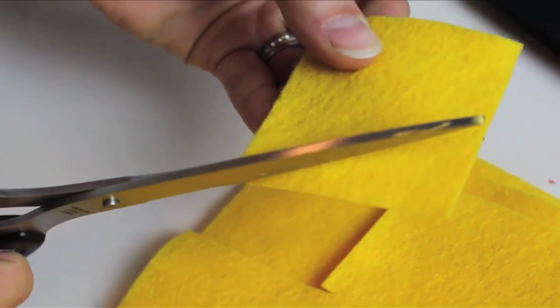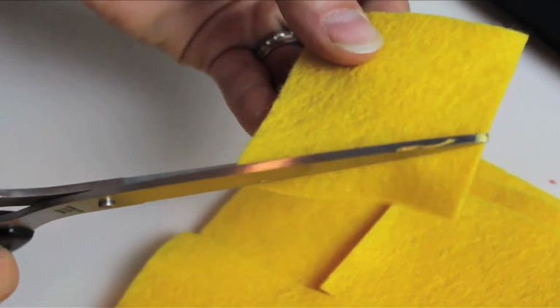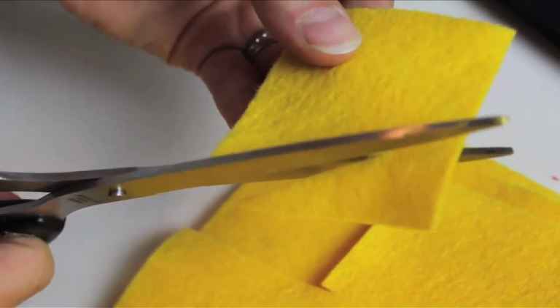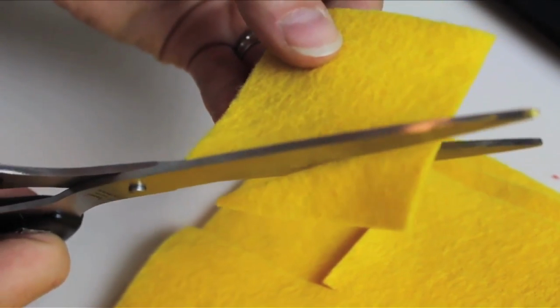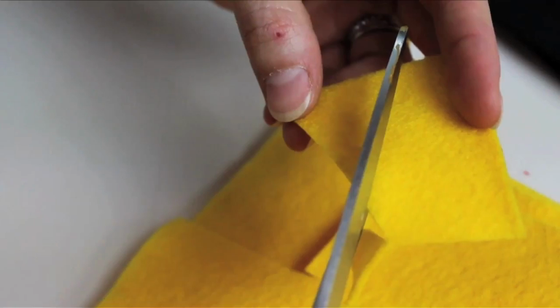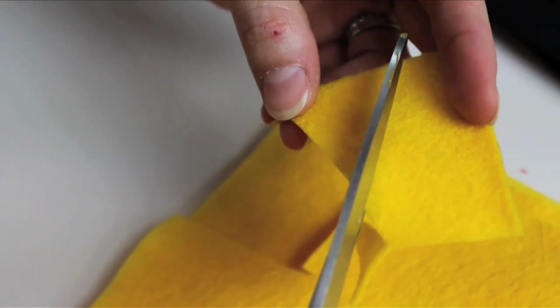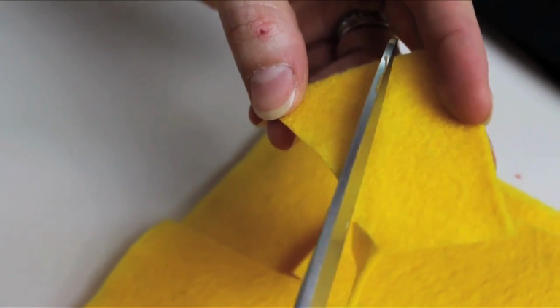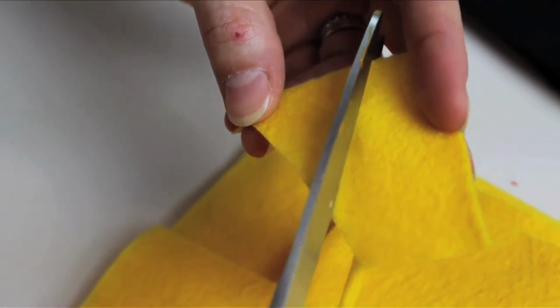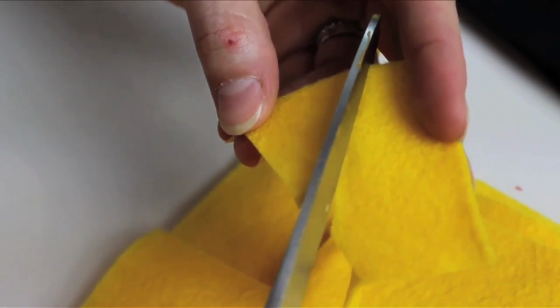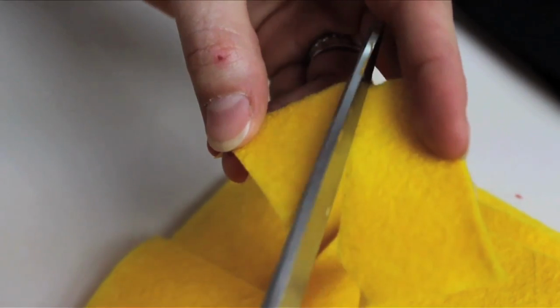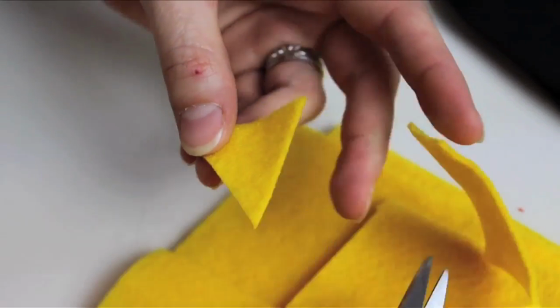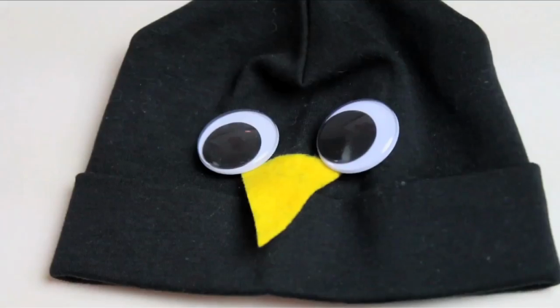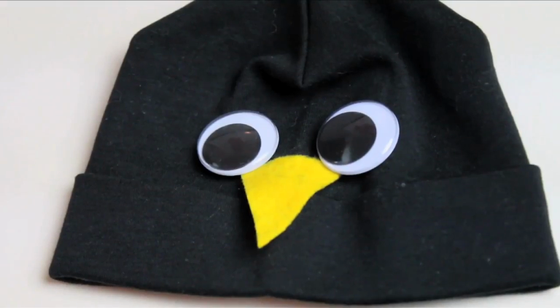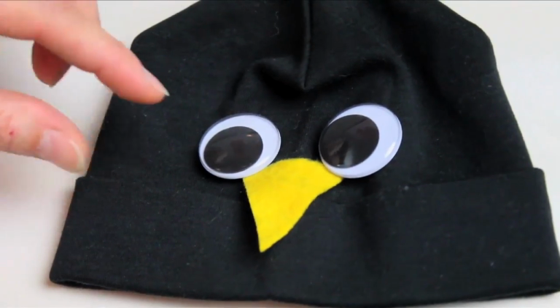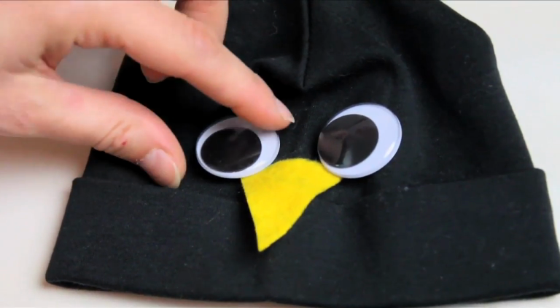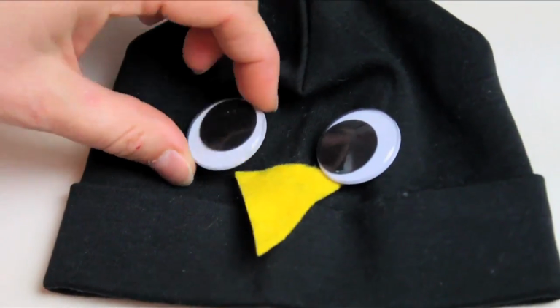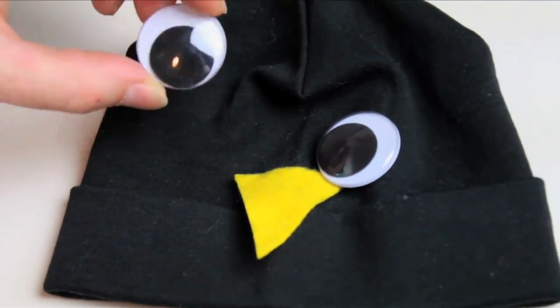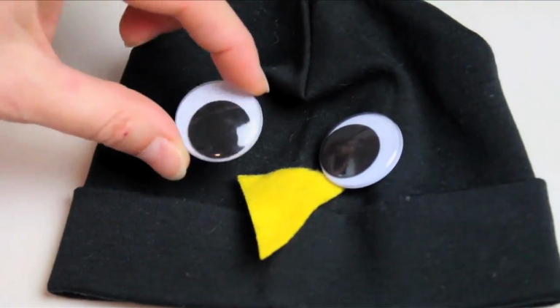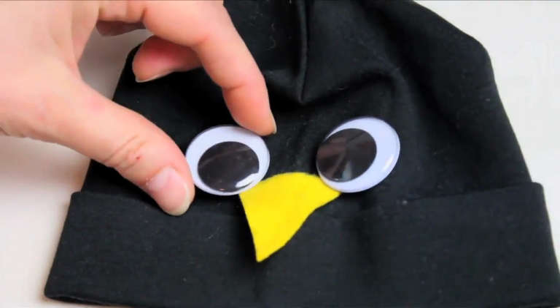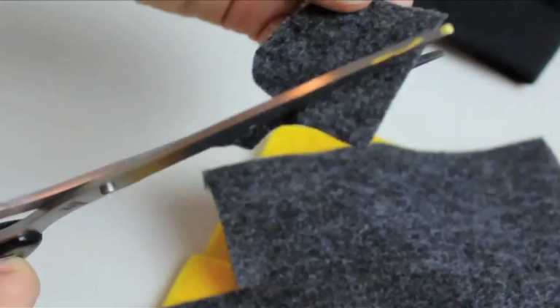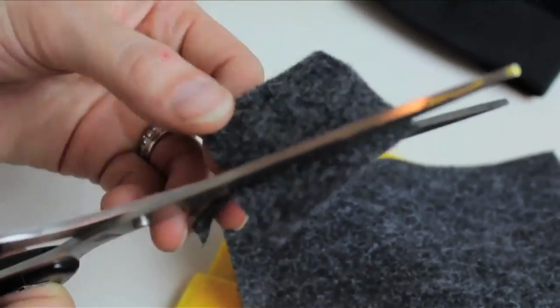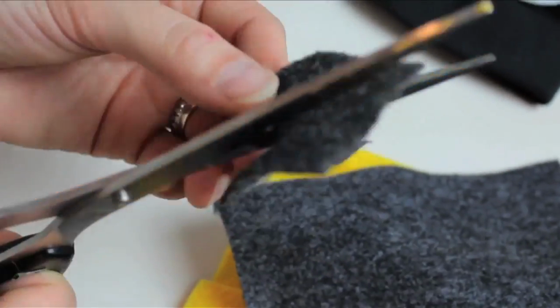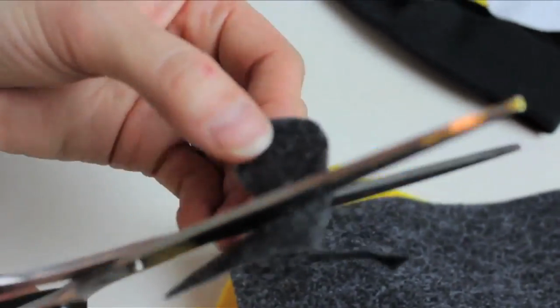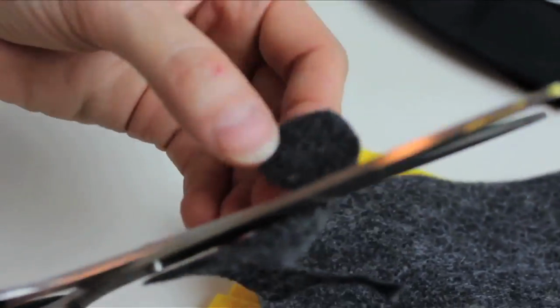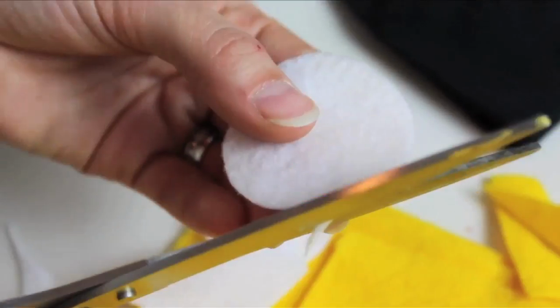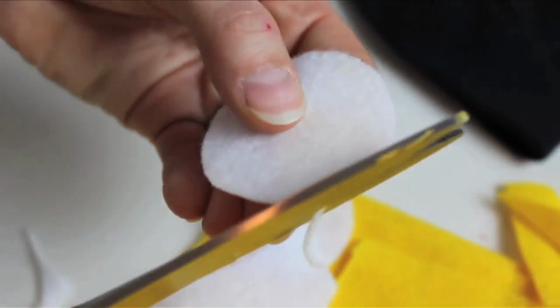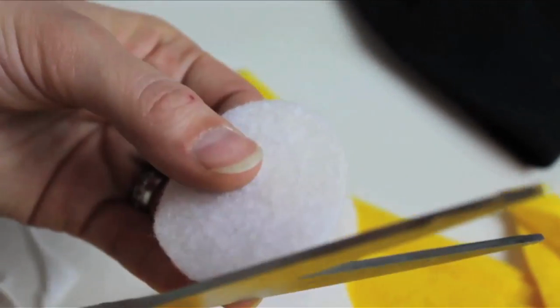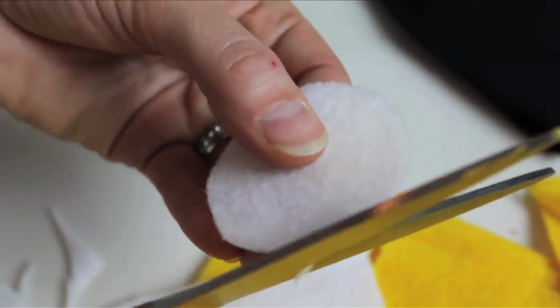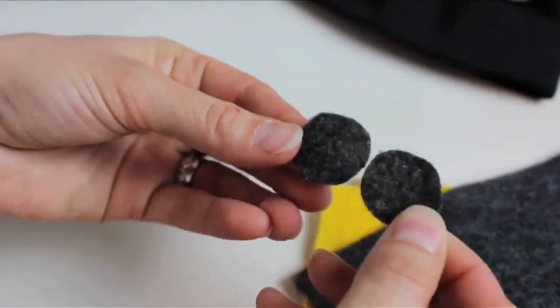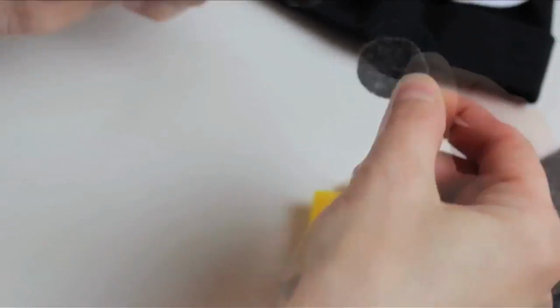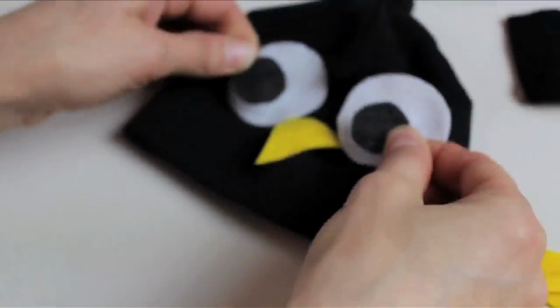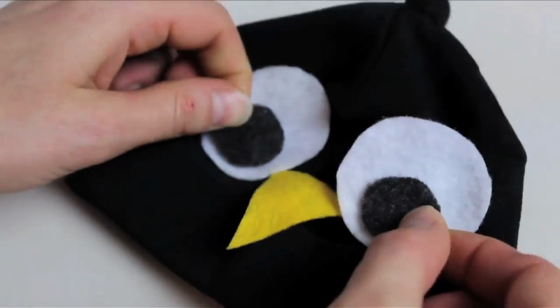The hat is going to be your penguin face, so you'll need to cut out eyes and a beak. You can go for googly eyes if you want, or just layer a smaller black circle atop a larger white circle, and add them to your hat.